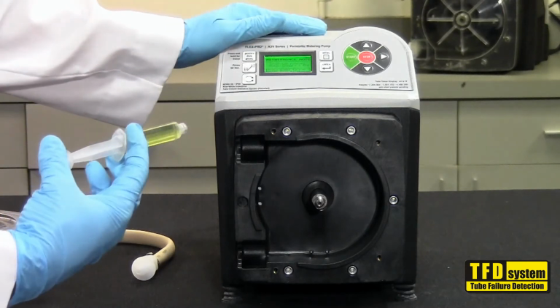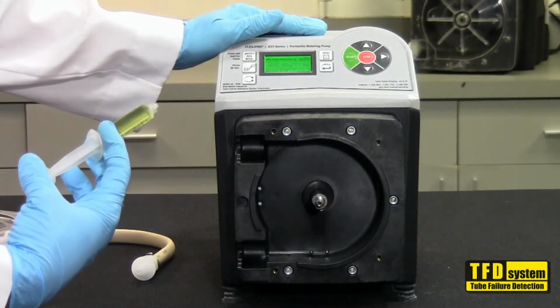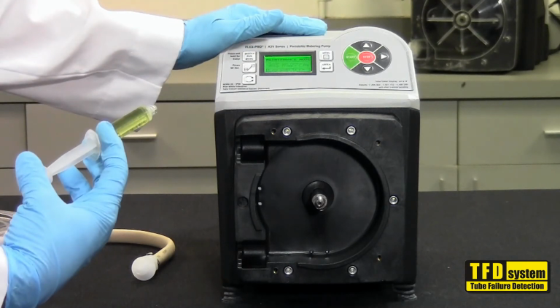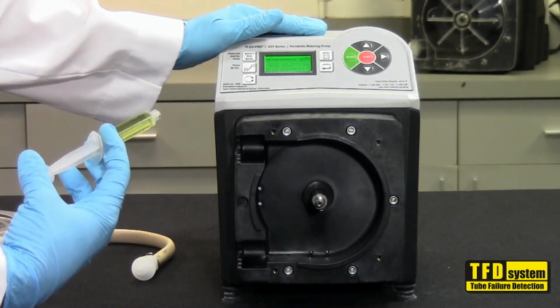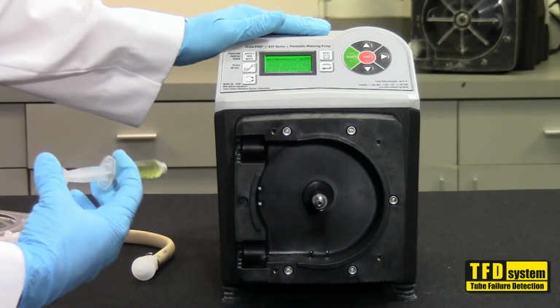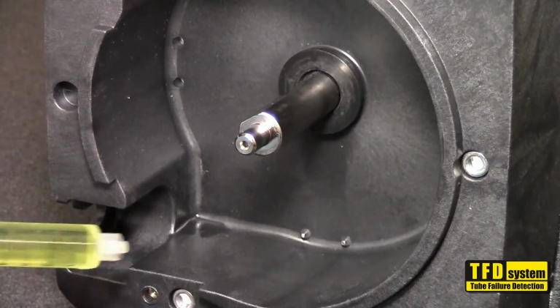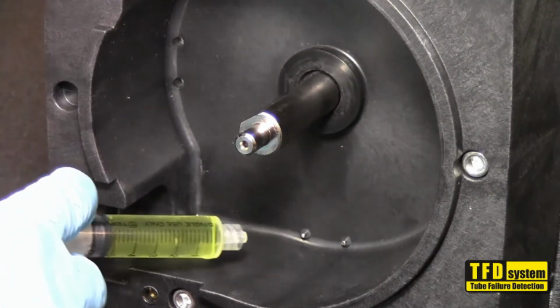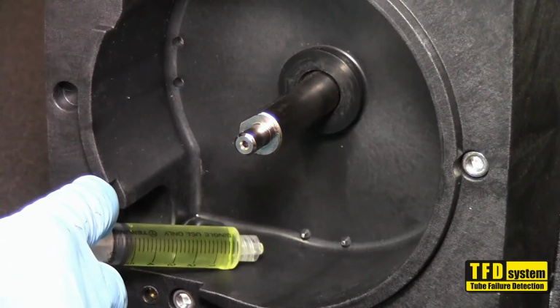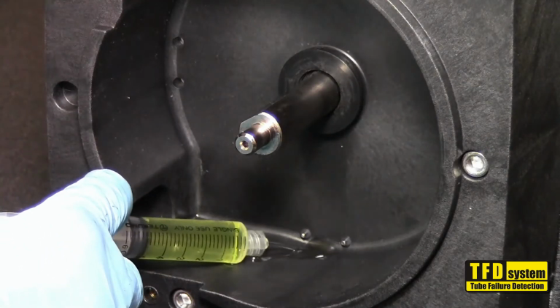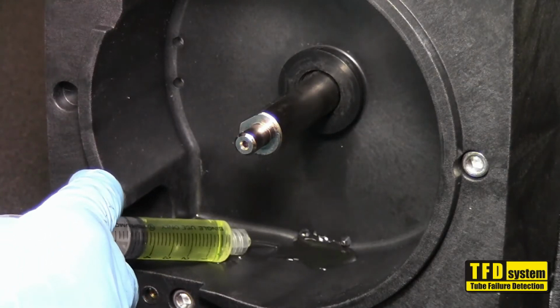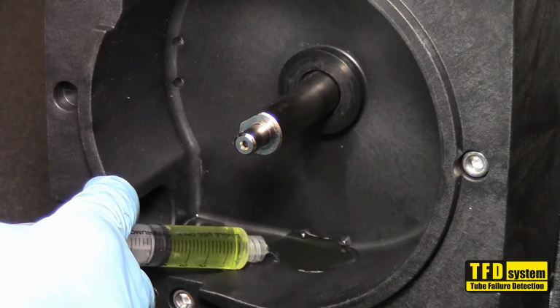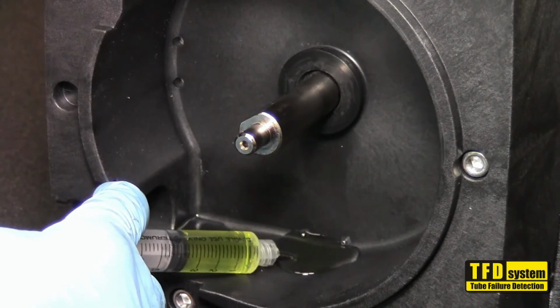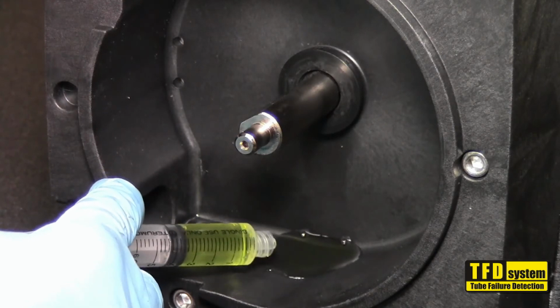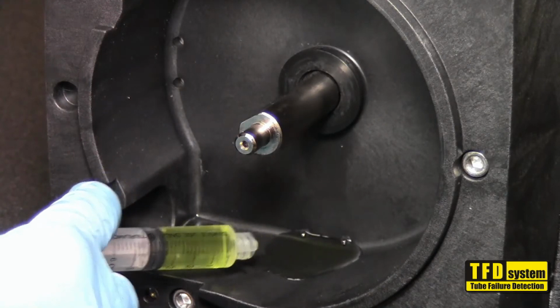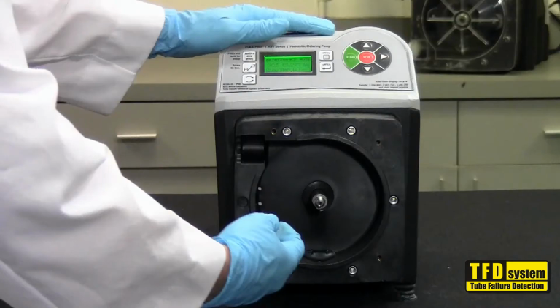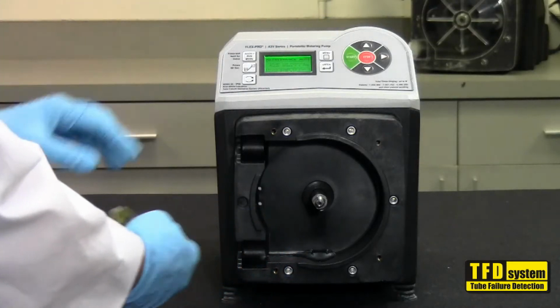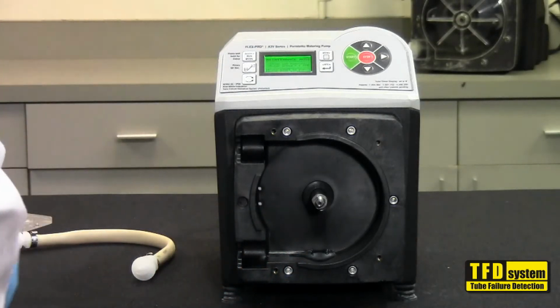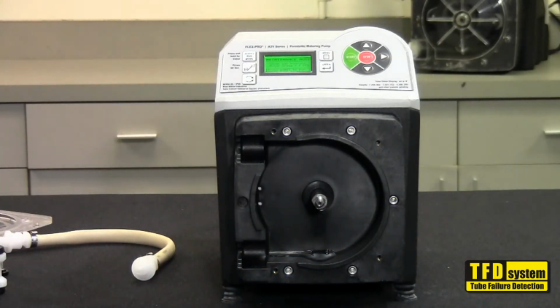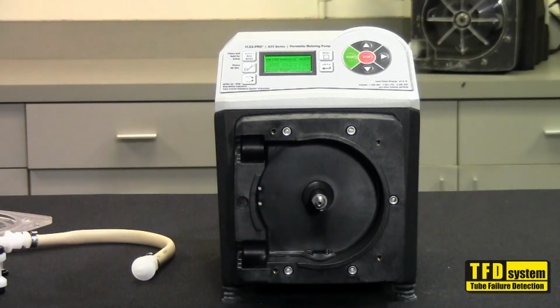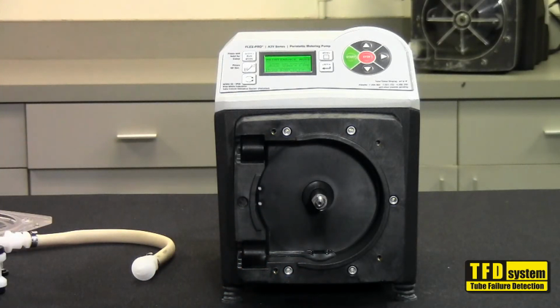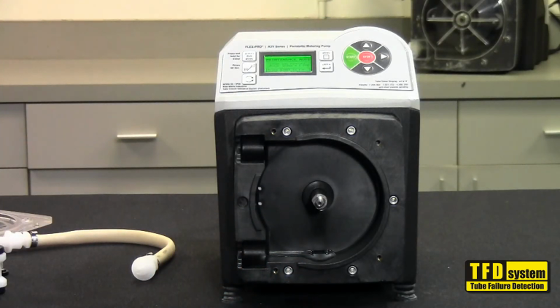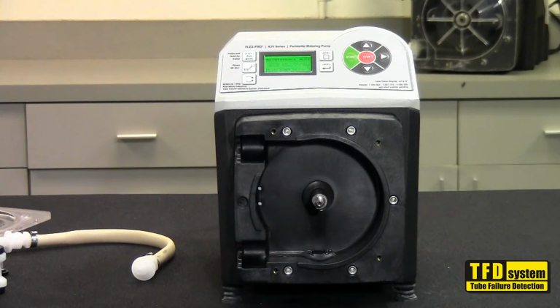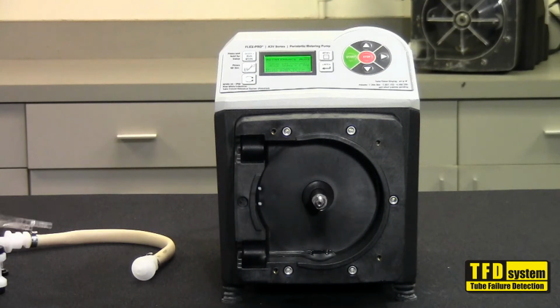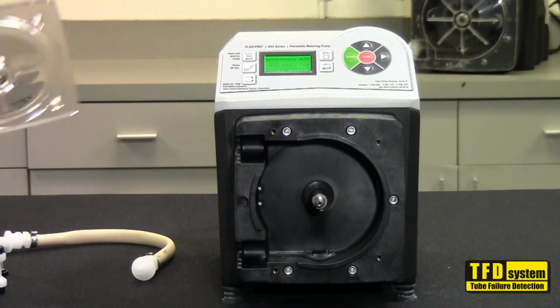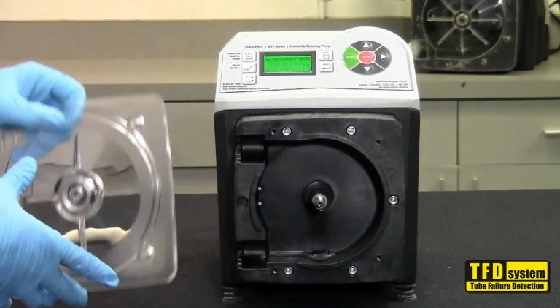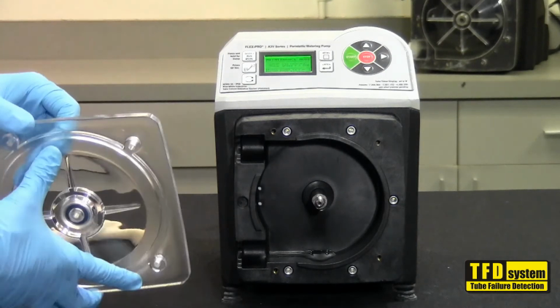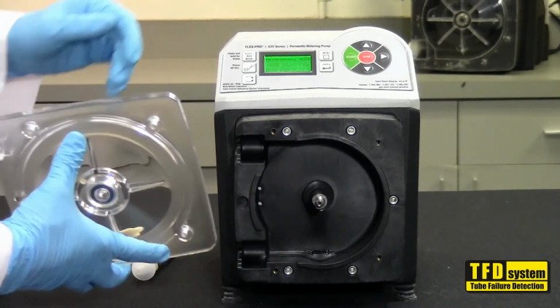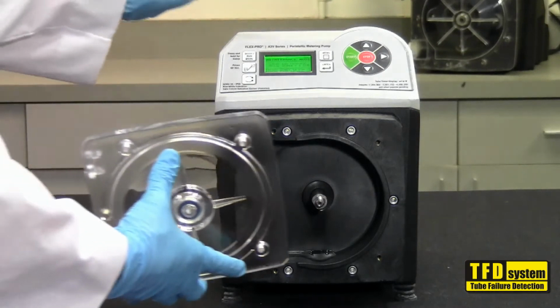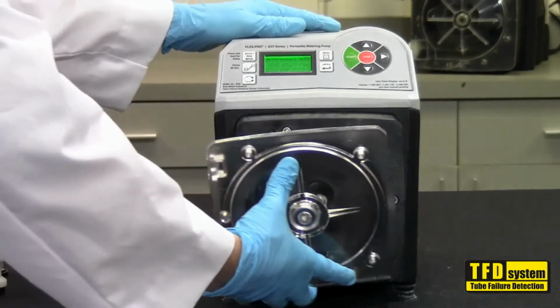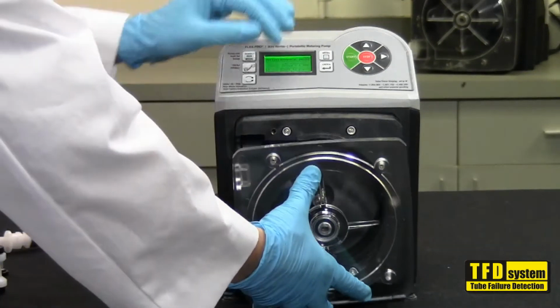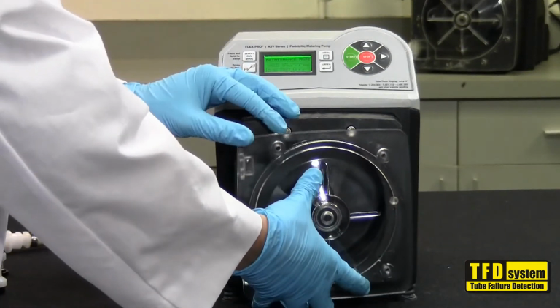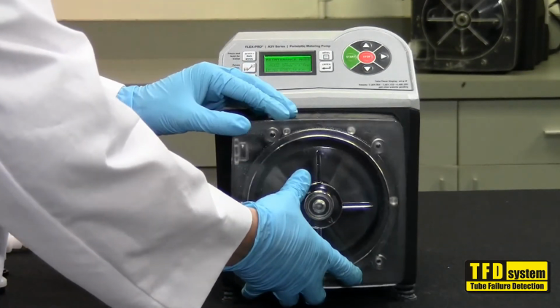Place a small amount of the chemical inside the bottom of the pump head to simulate a leak. Ensure that the chemical completely covers both sensors, creating a closed circuit. Replace the pump head cover.